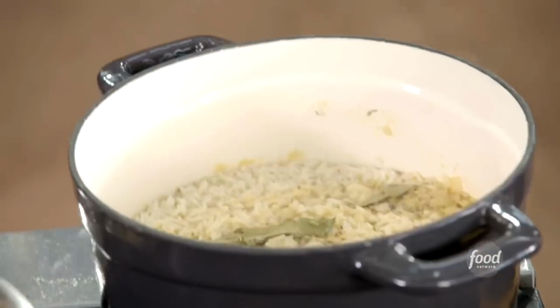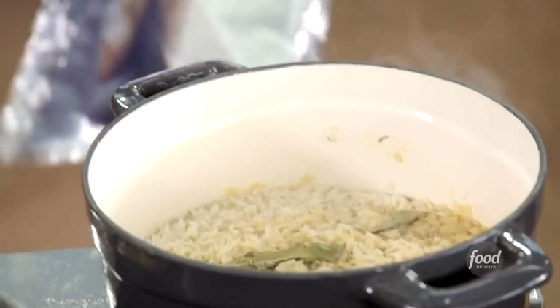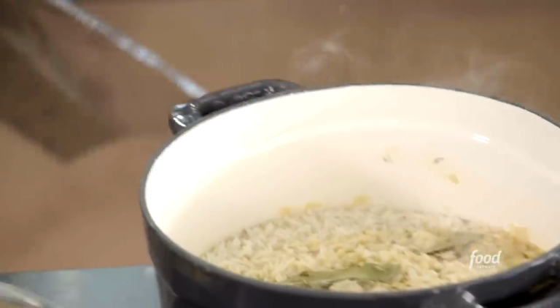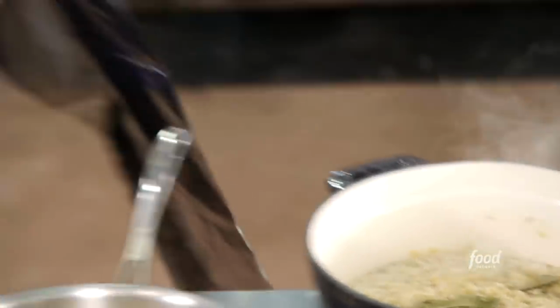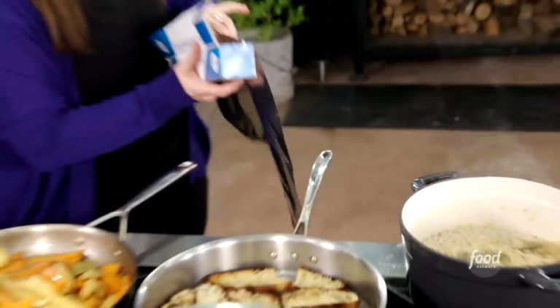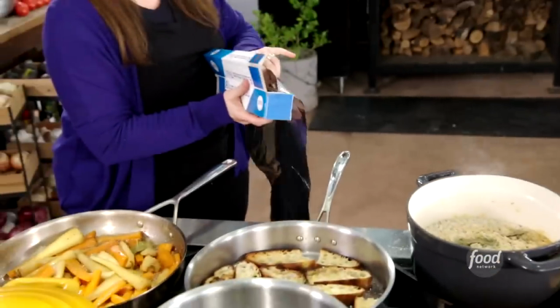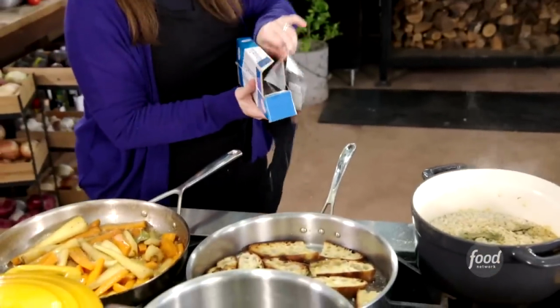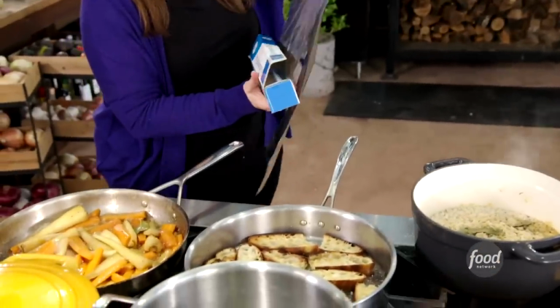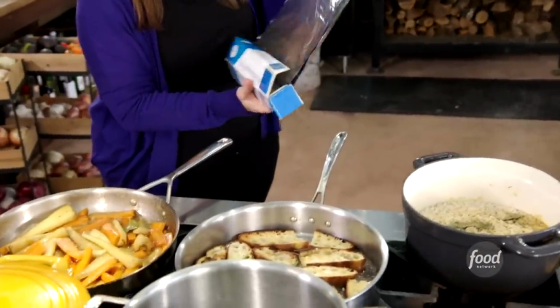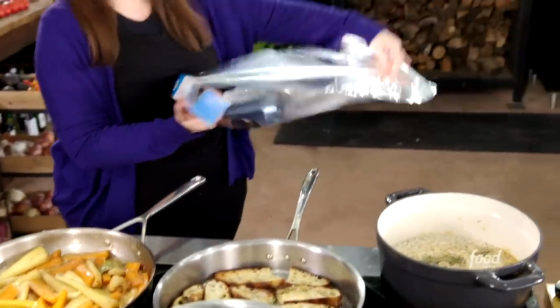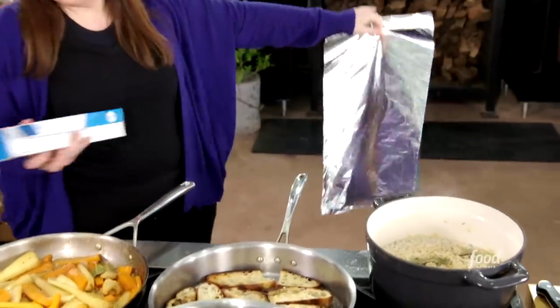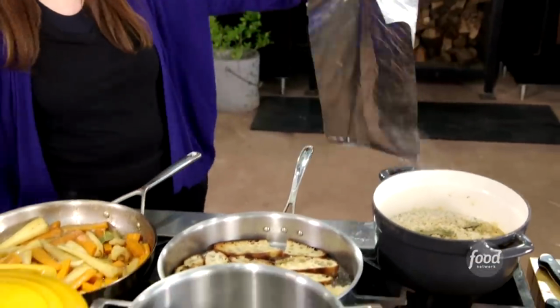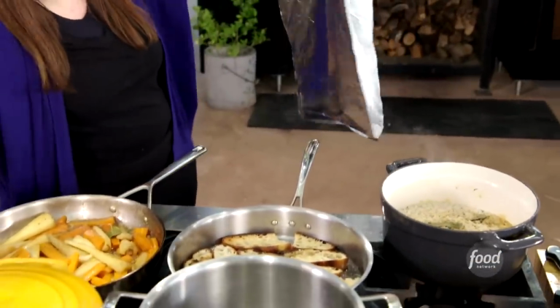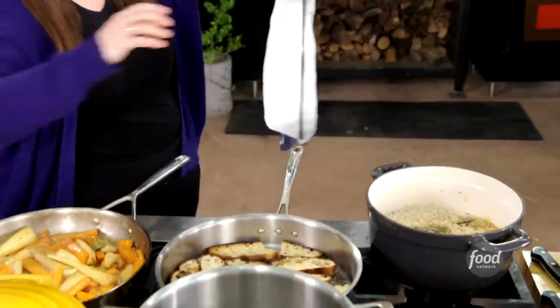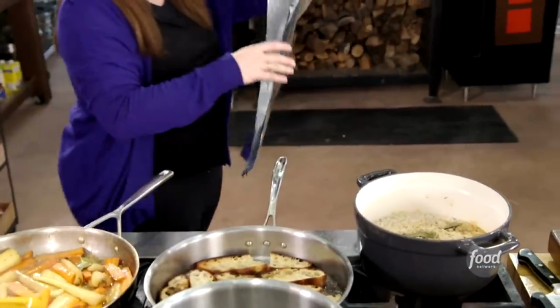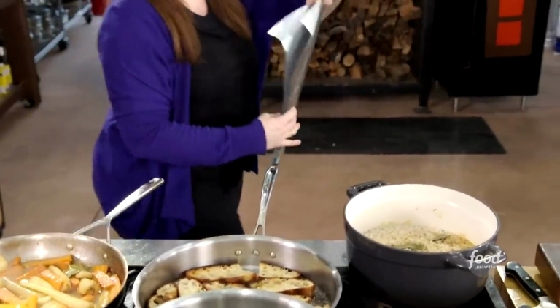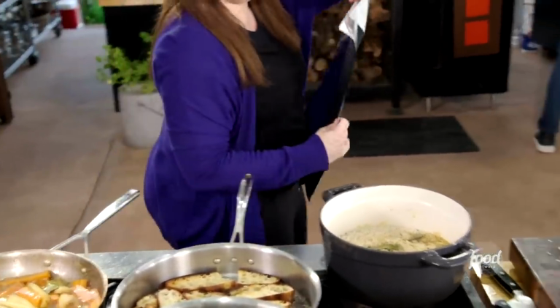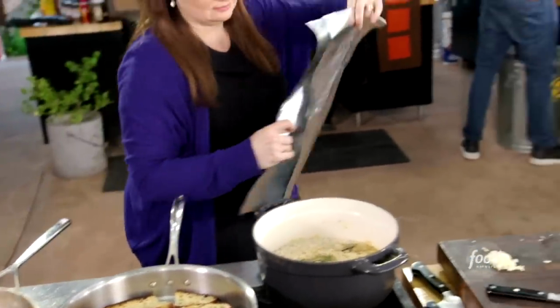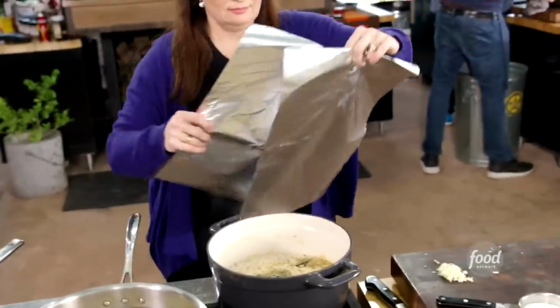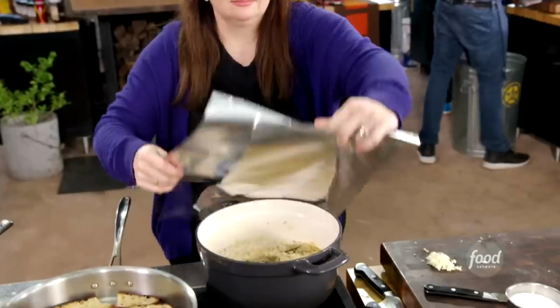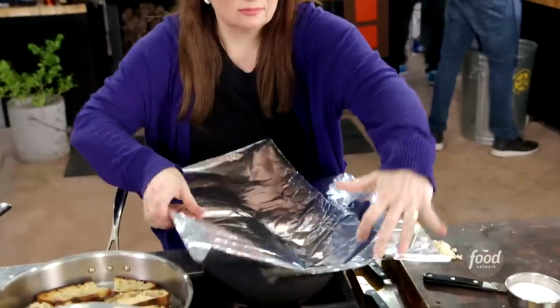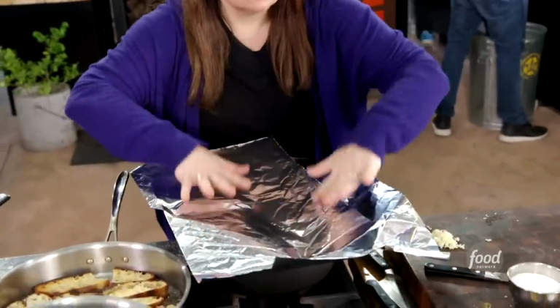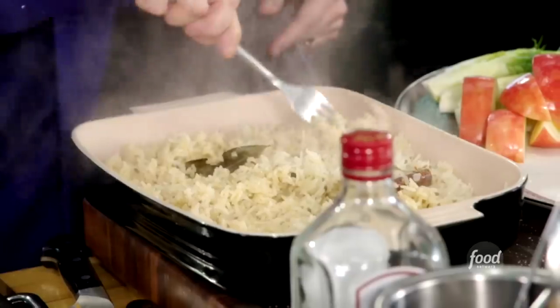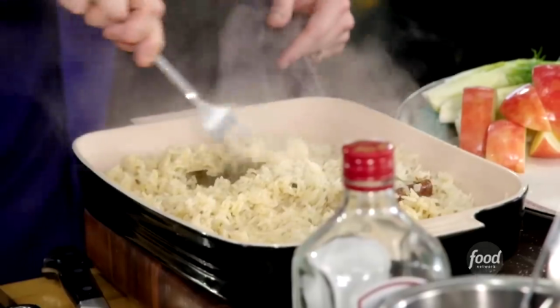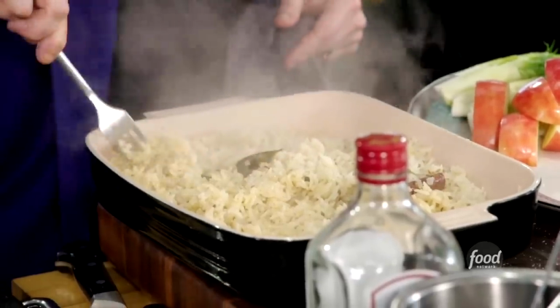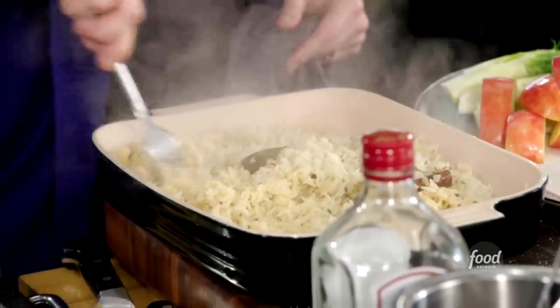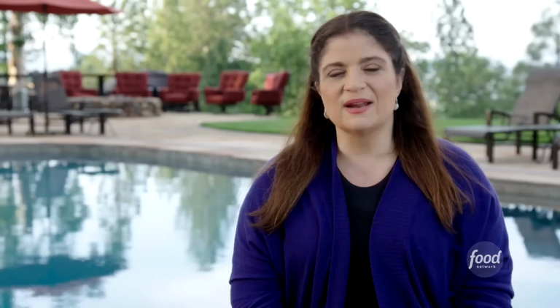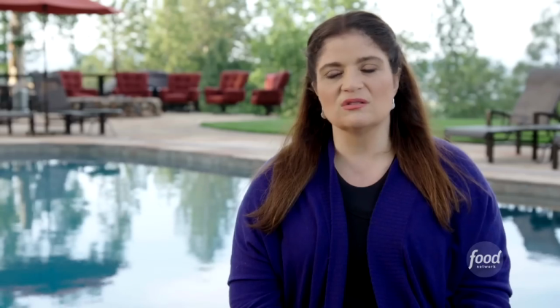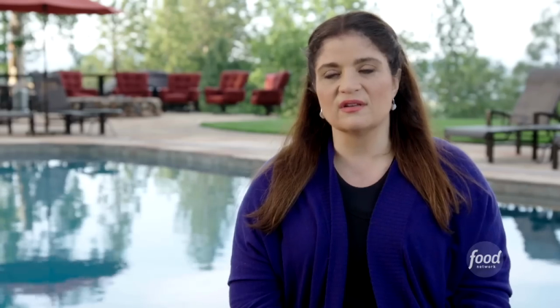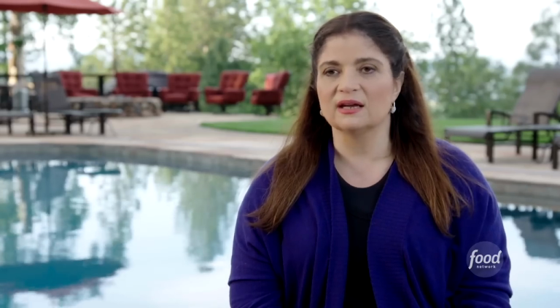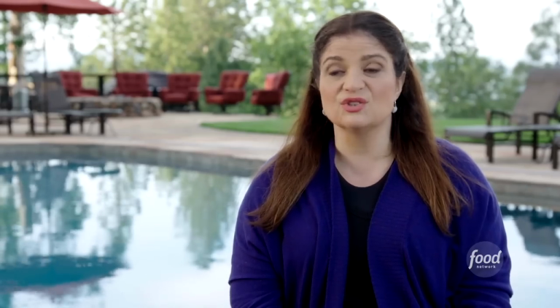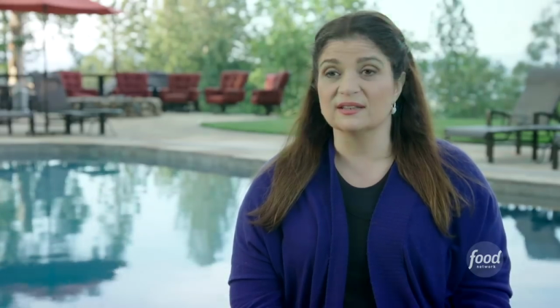I bring it to a simmer on the stove for about five minutes, then I just cover it, heat off, and let it steam for another 10 minutes. Flake it gently with a fork. It's just hard to stop eating it — it's addictive.